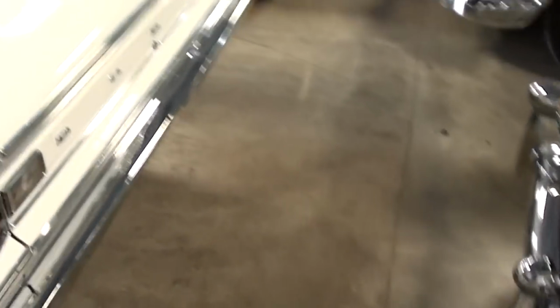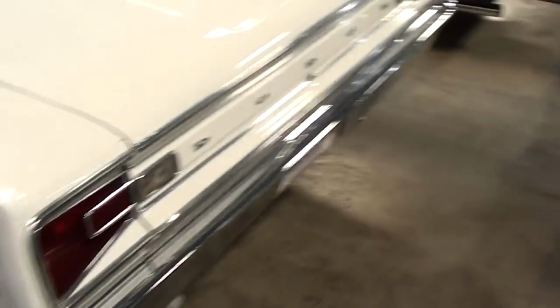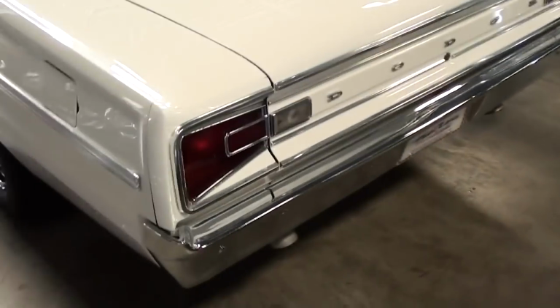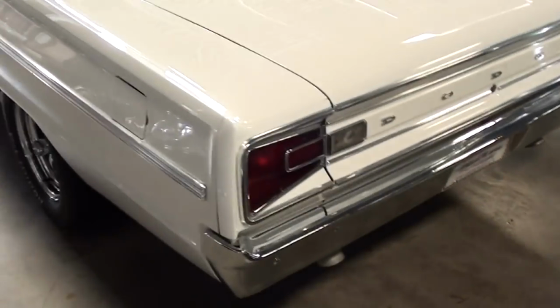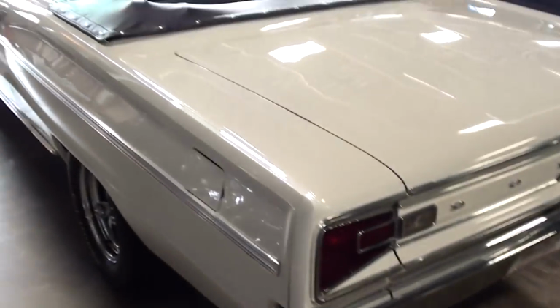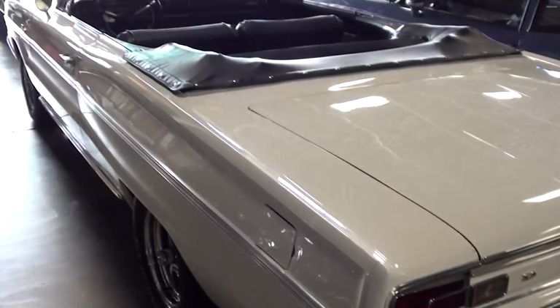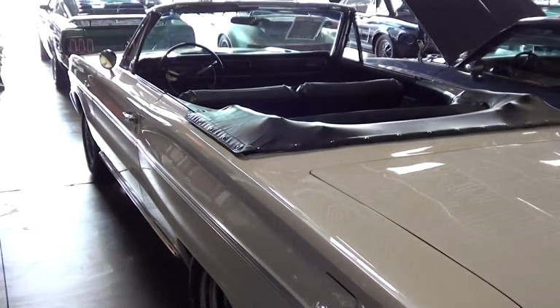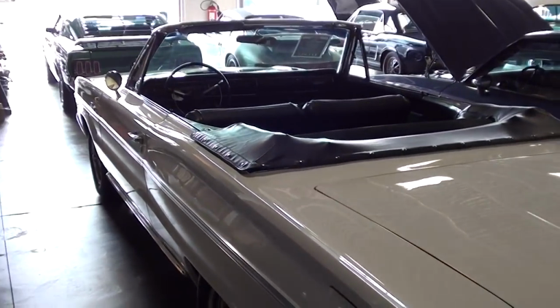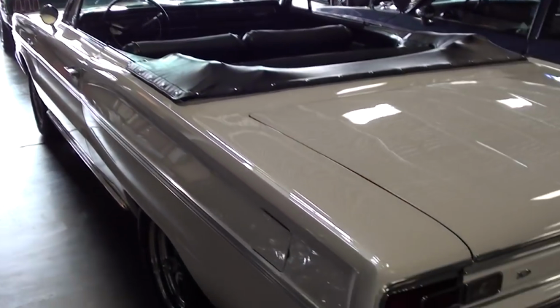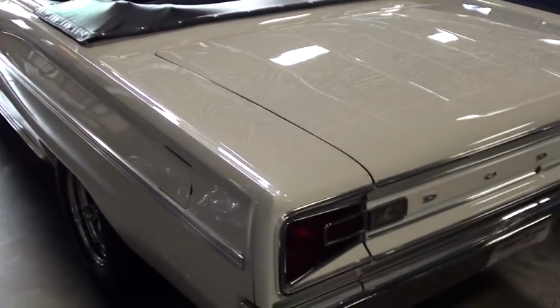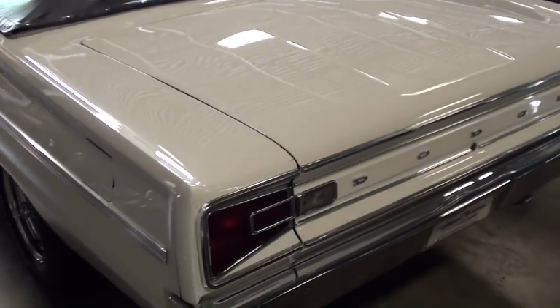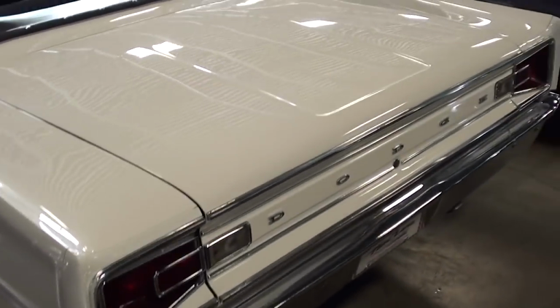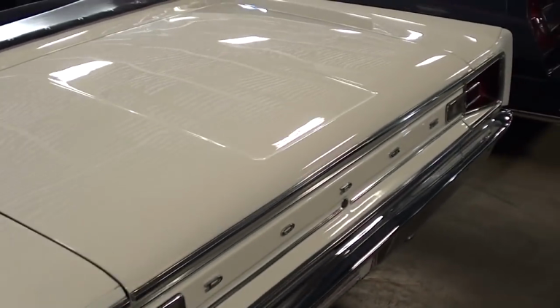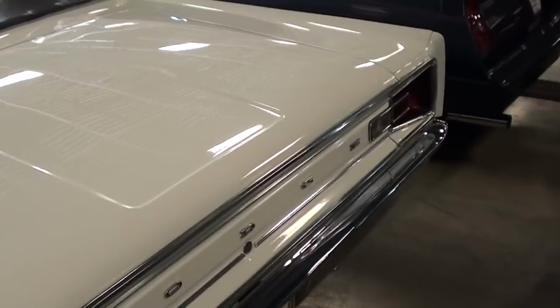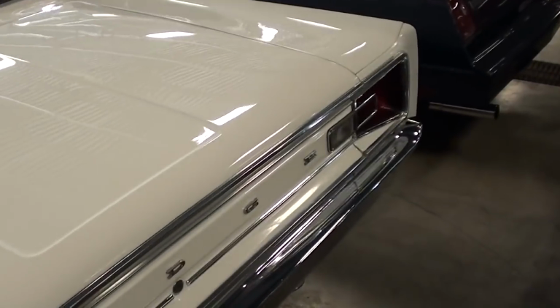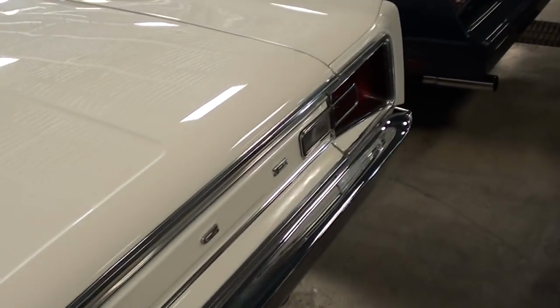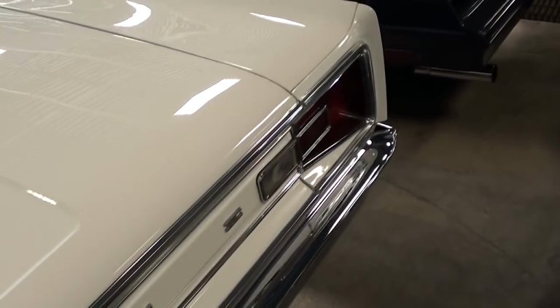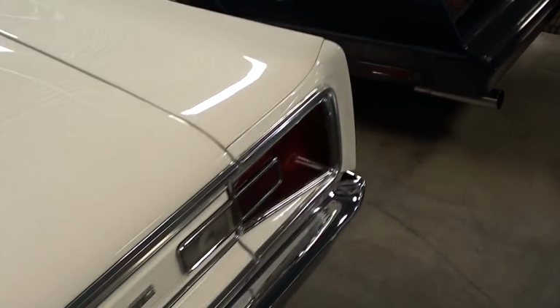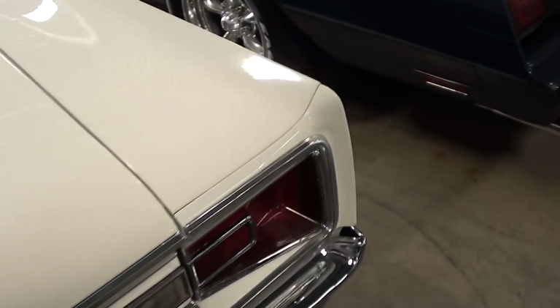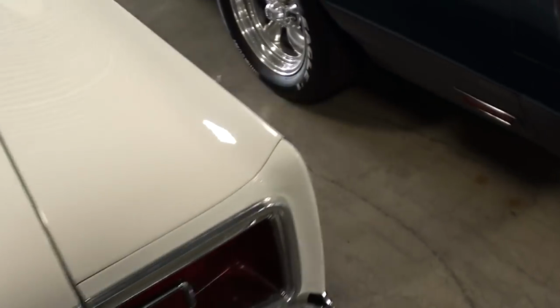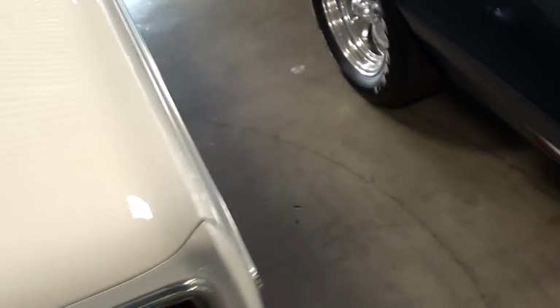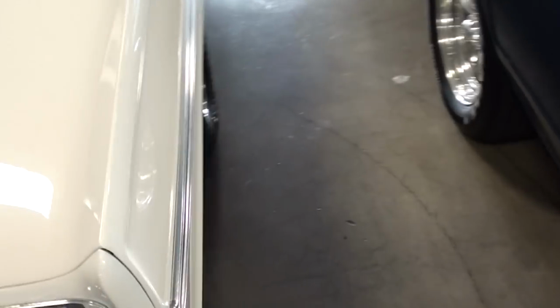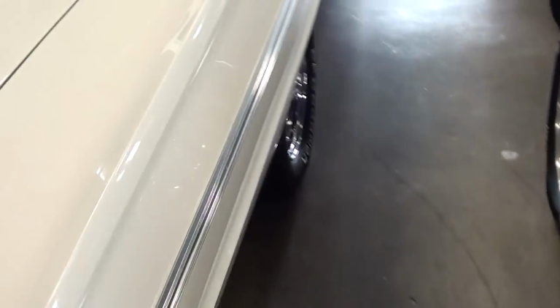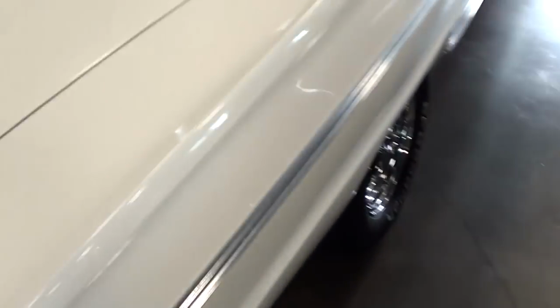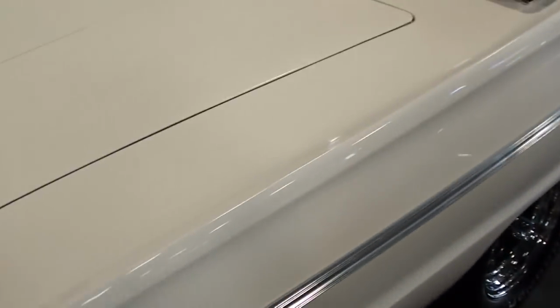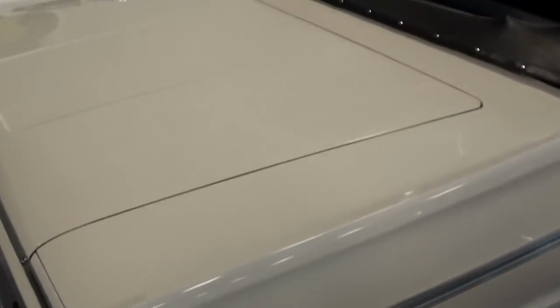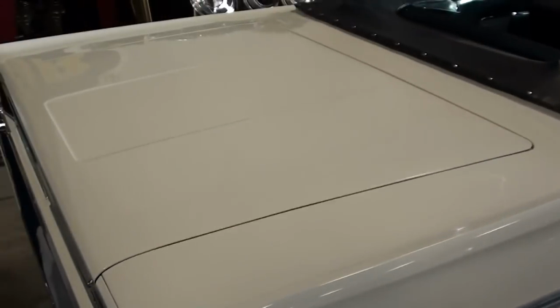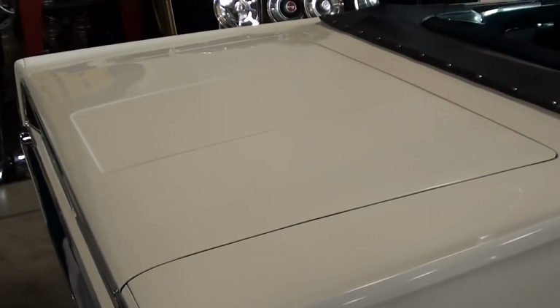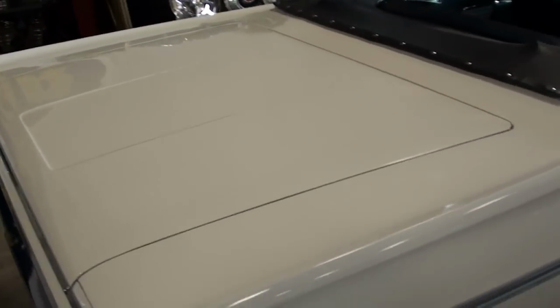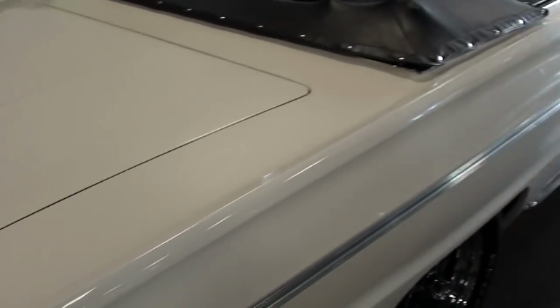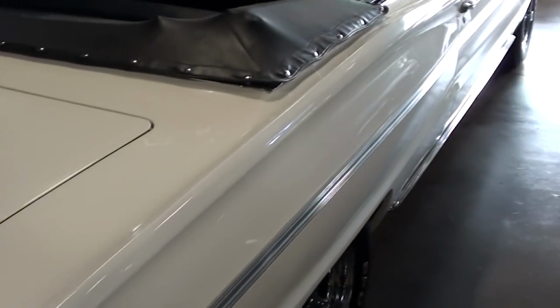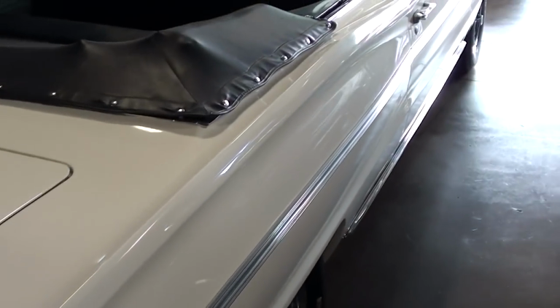I don't see too many of these — they kind of have pretty cool styling to them. The convertibles, I mean that'd be a fun cruiser in the summer. Pretty giant trunk on these things too as you can see.